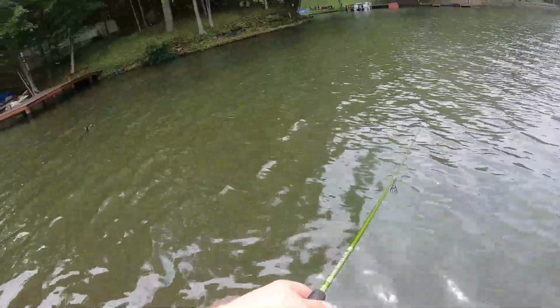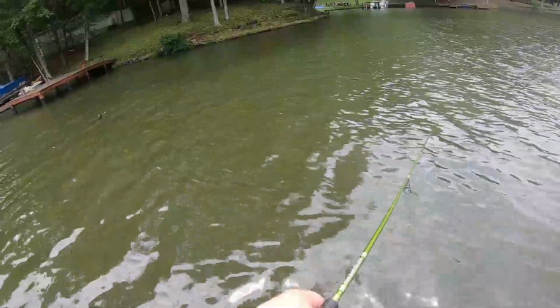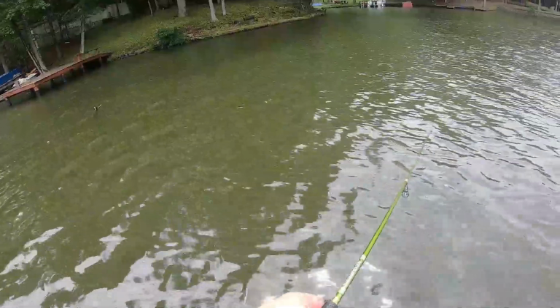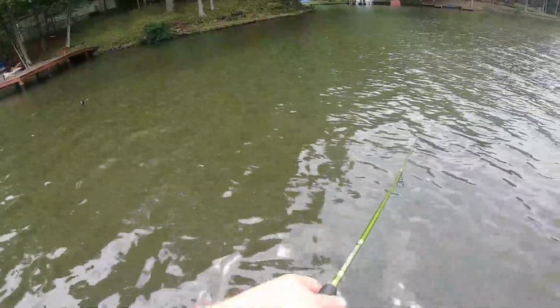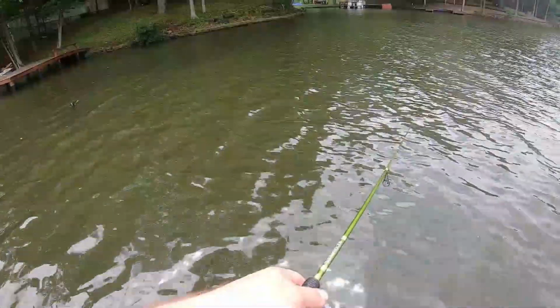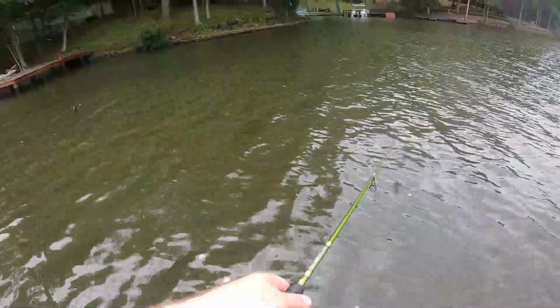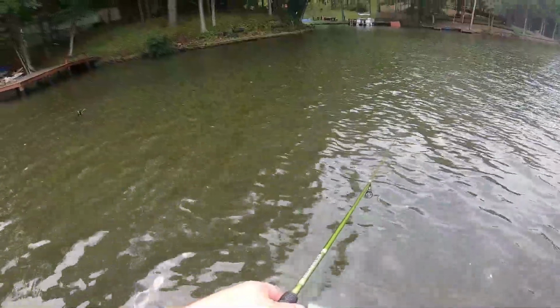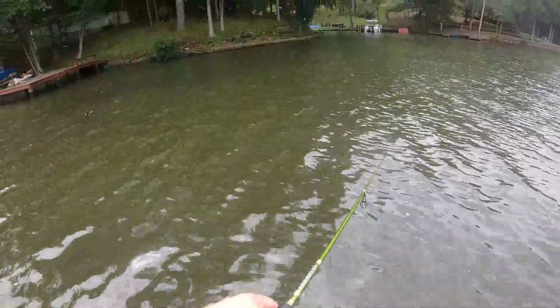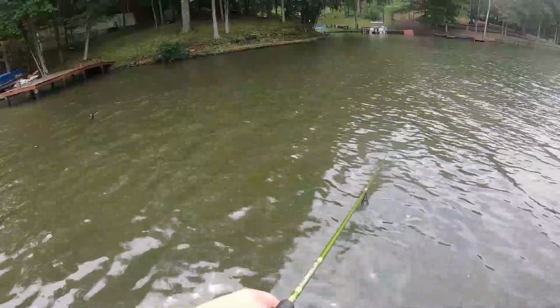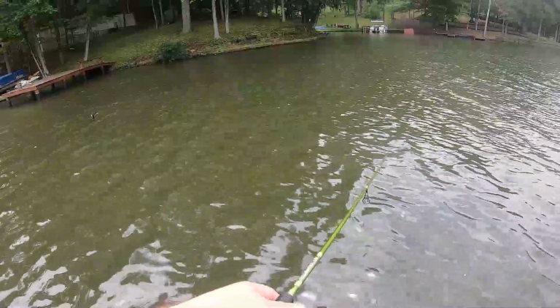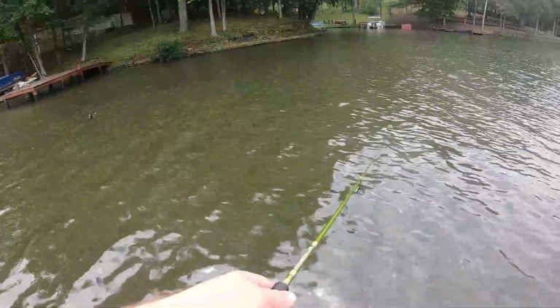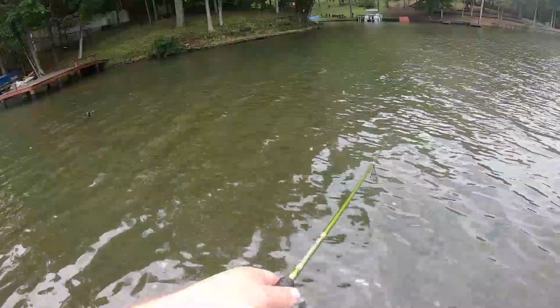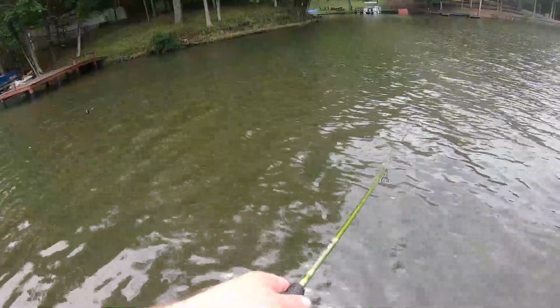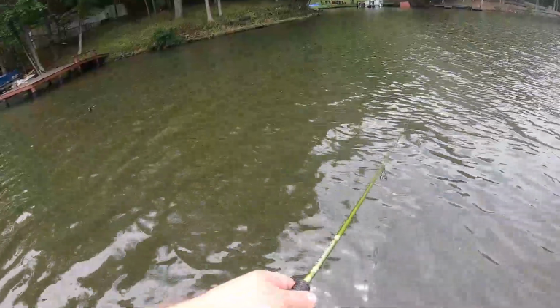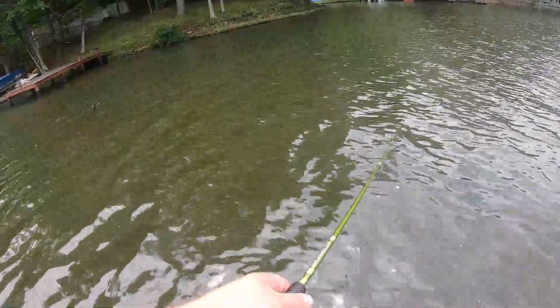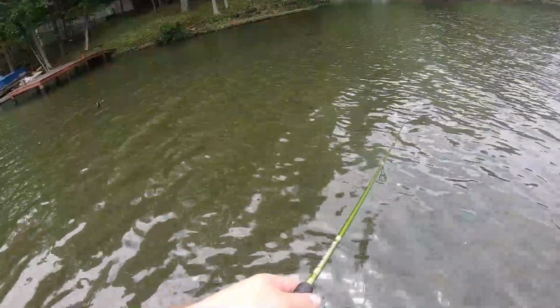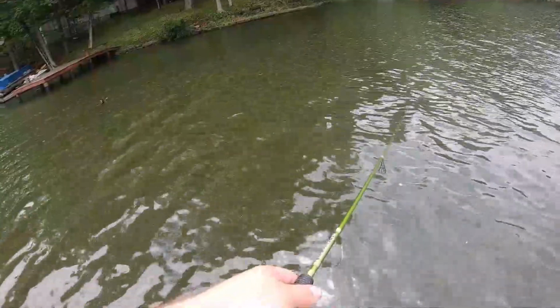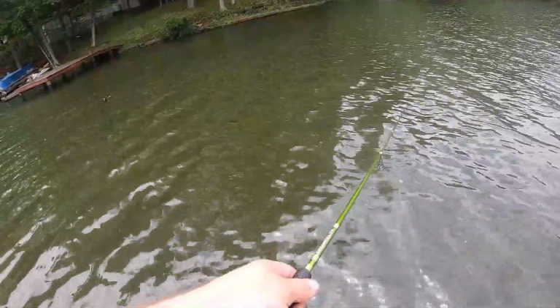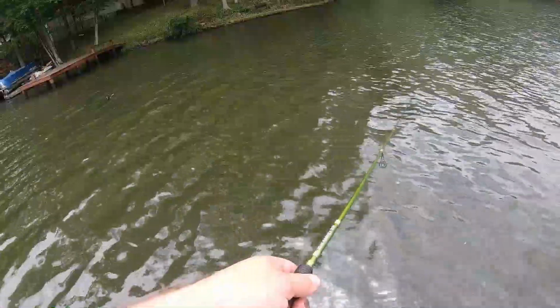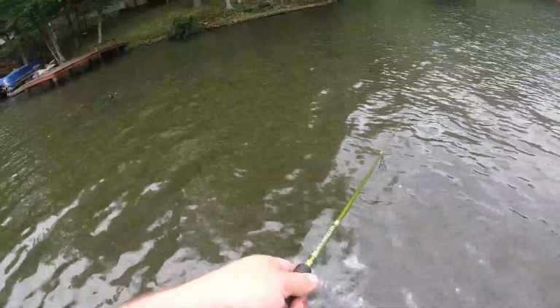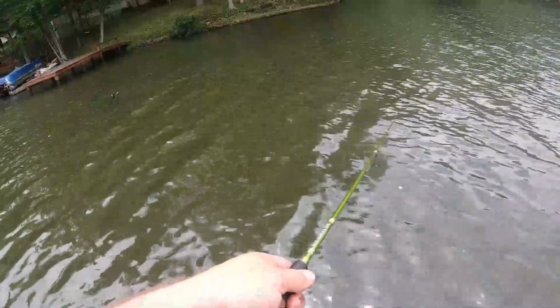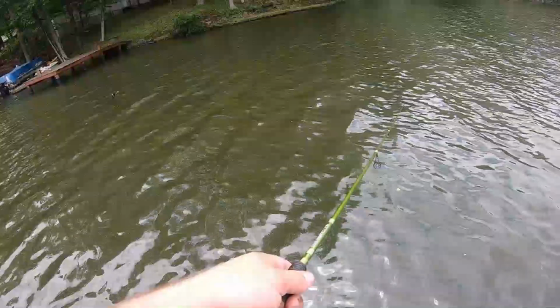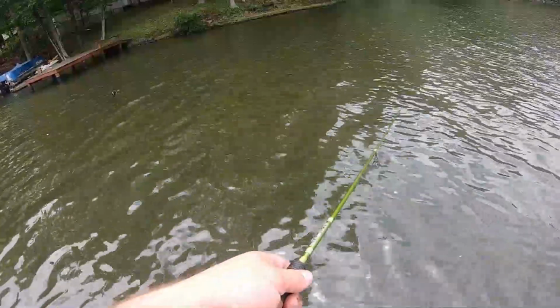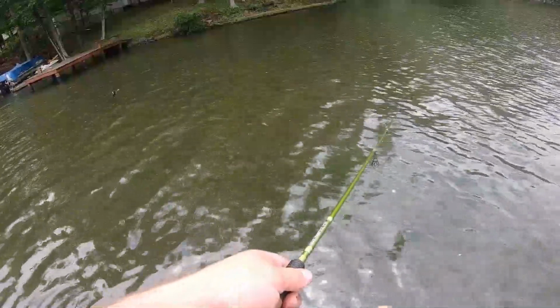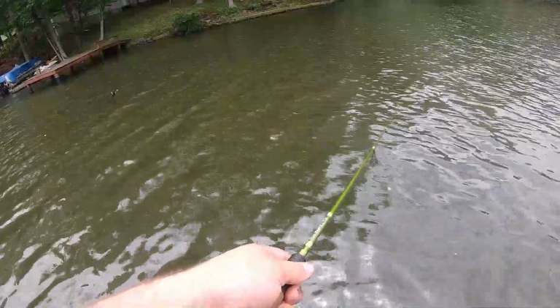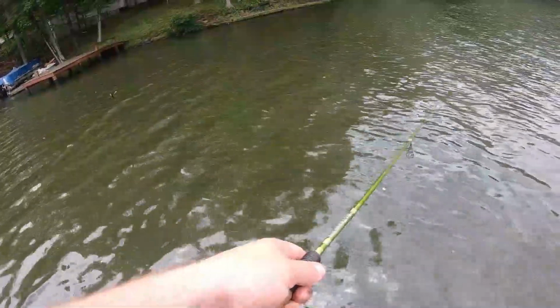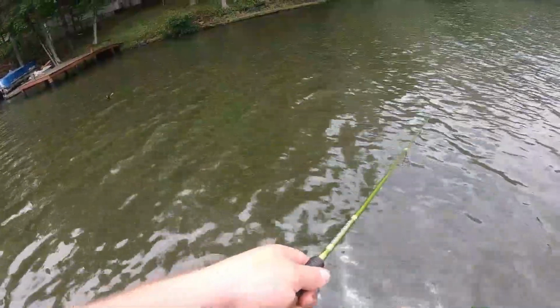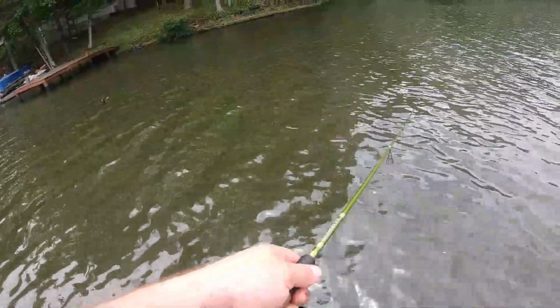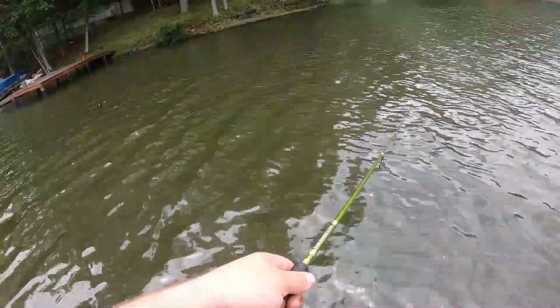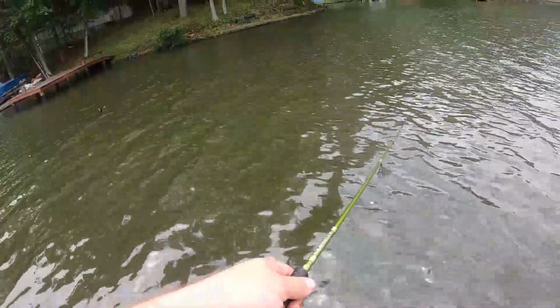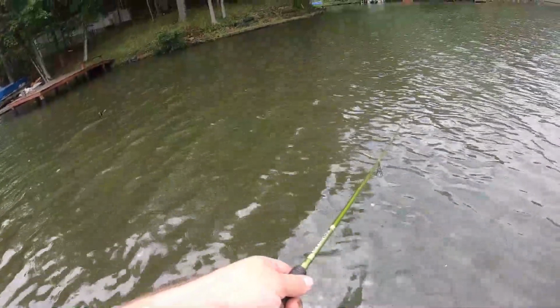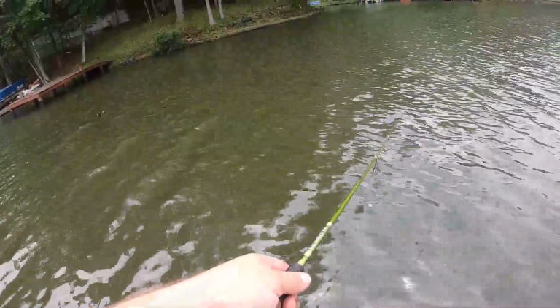This lake was overrun by big gizzard shad about three years ago and it has hurt everything since.